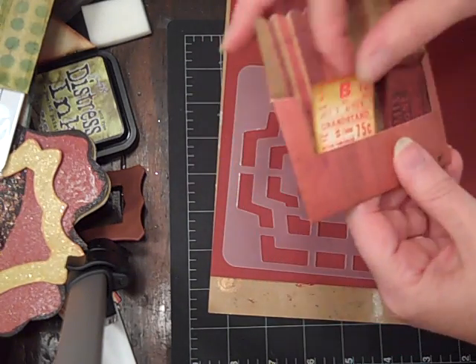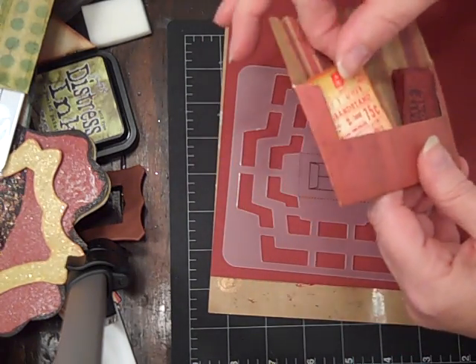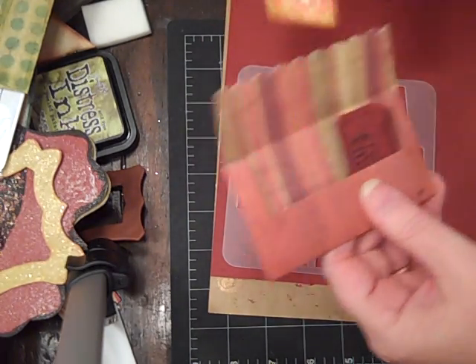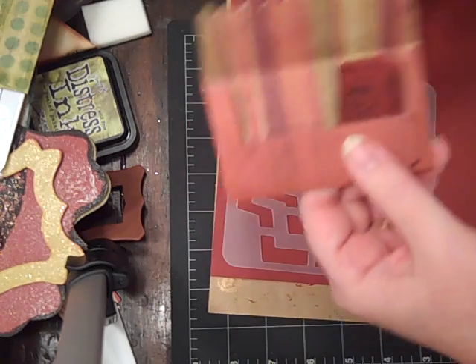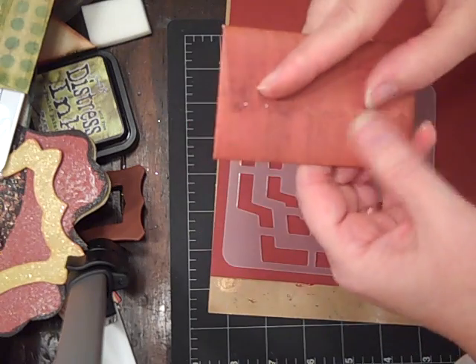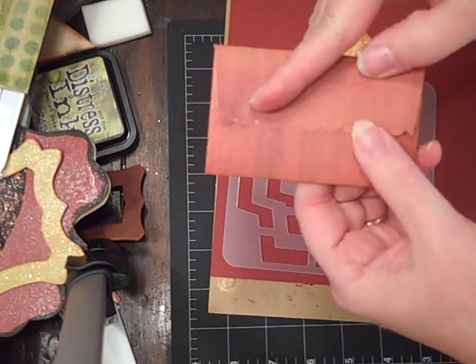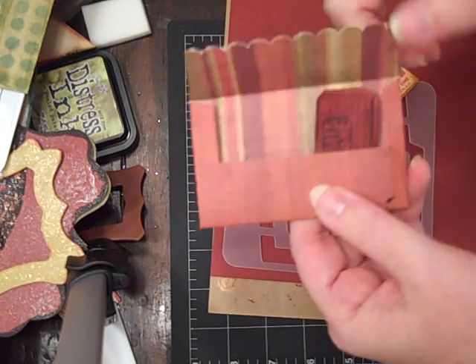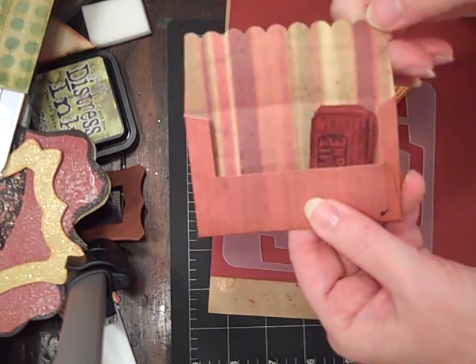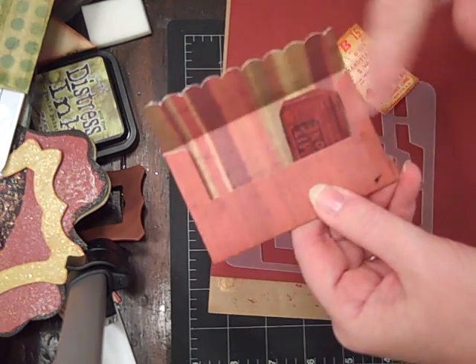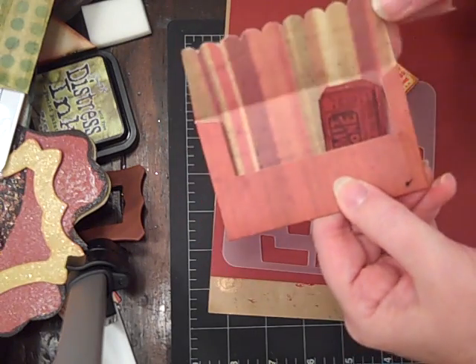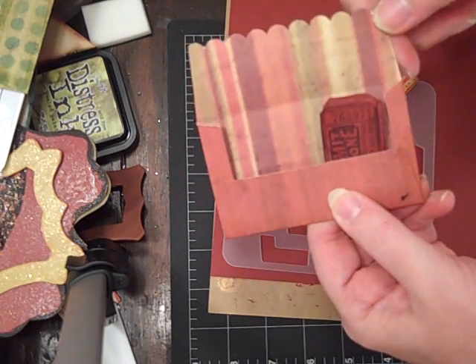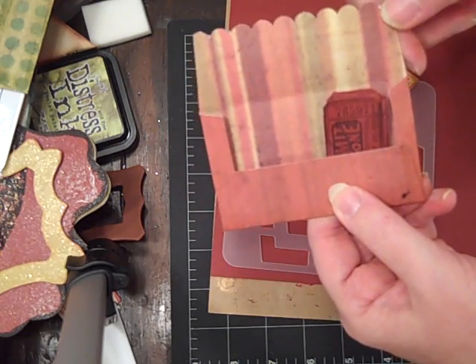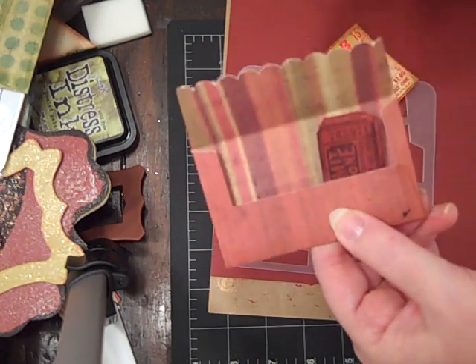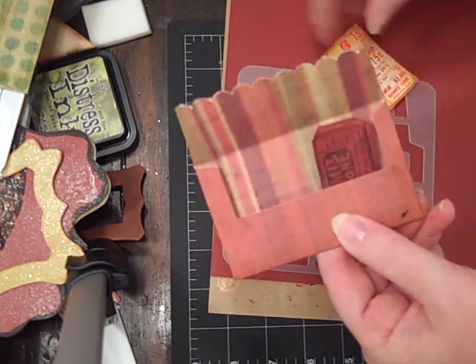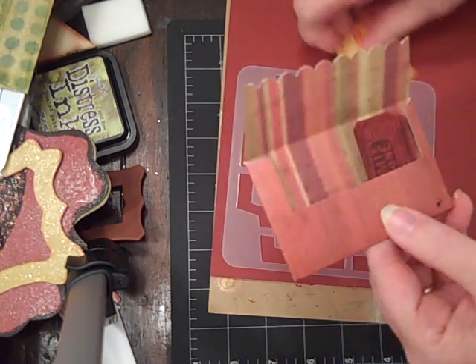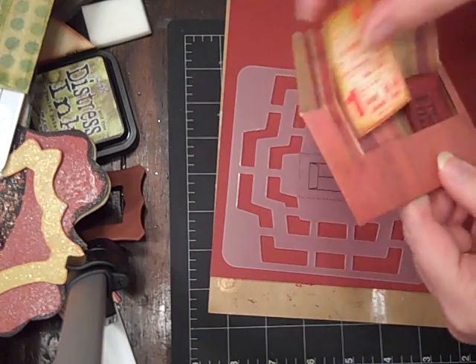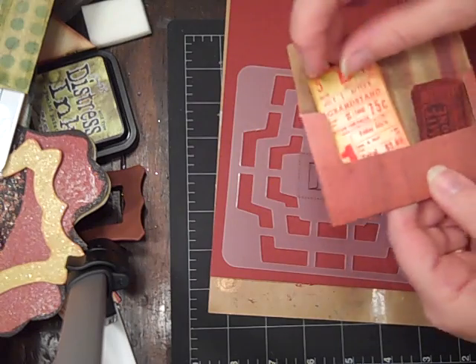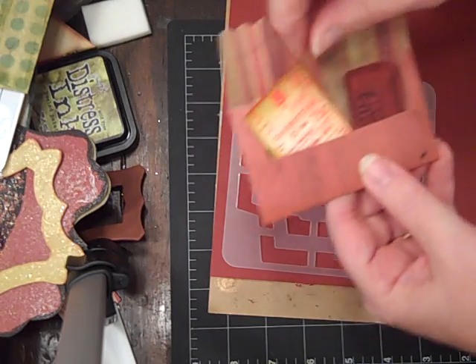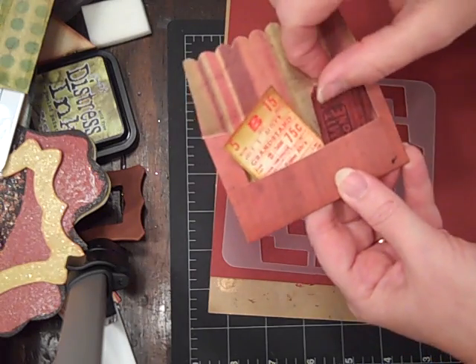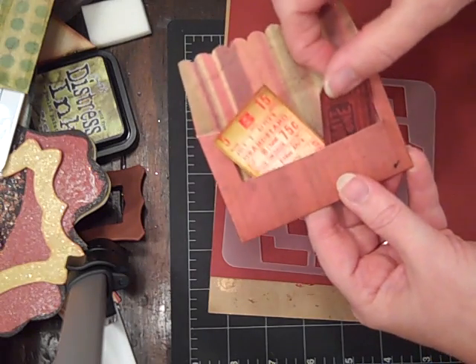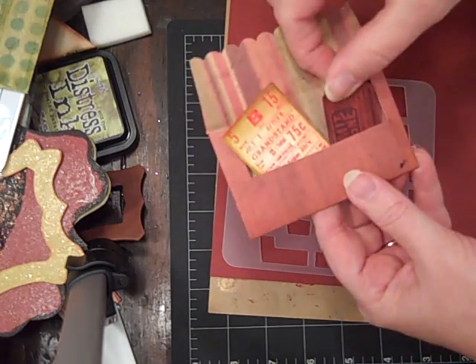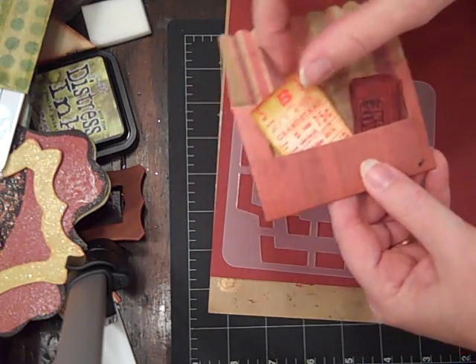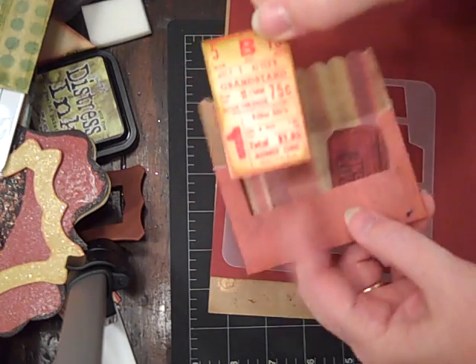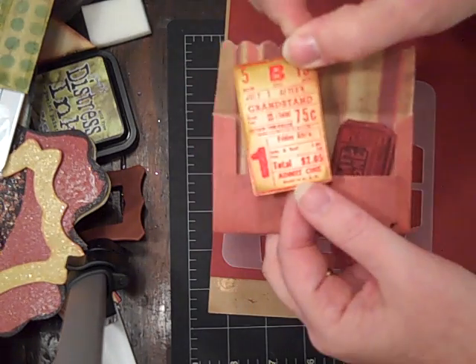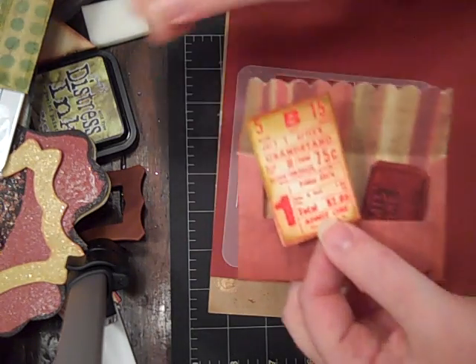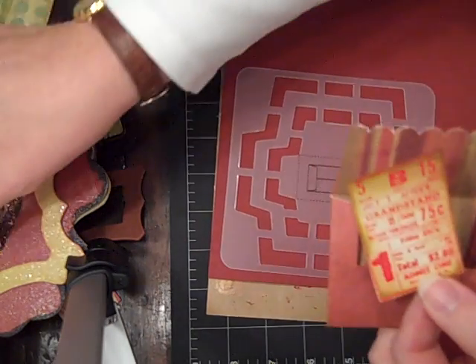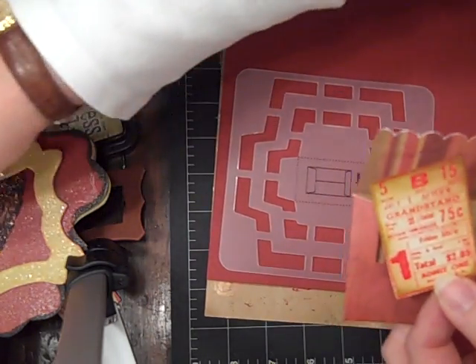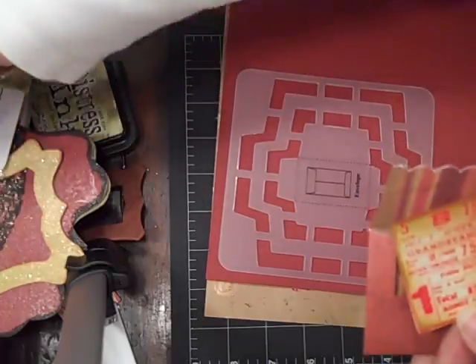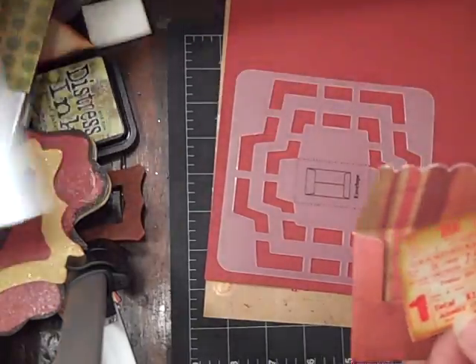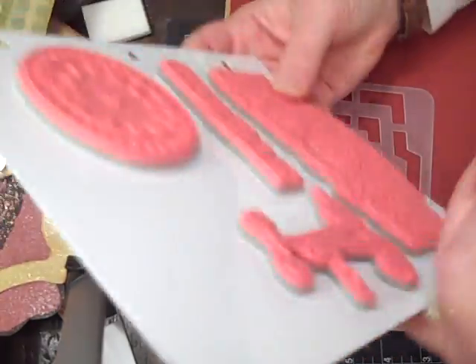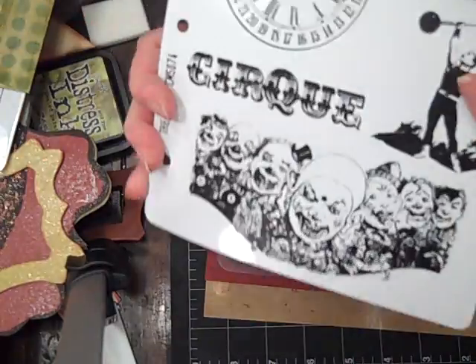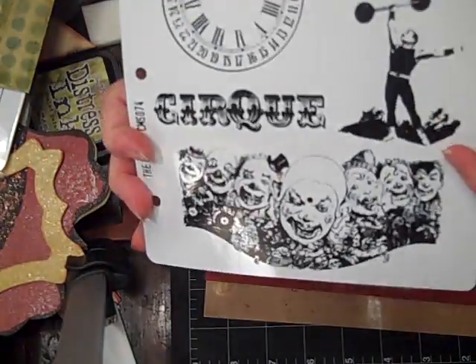Now I've got — this is kind of like the Stampin' Up scallop envelope. And then I just made some little tickets to go inside. This ticket is from the Big Top Collection.